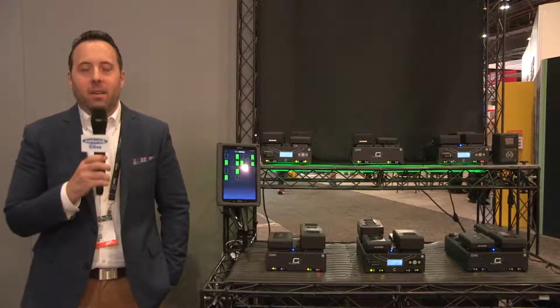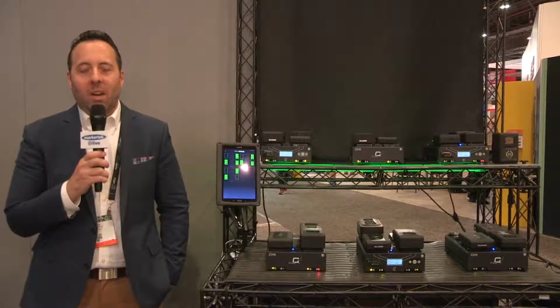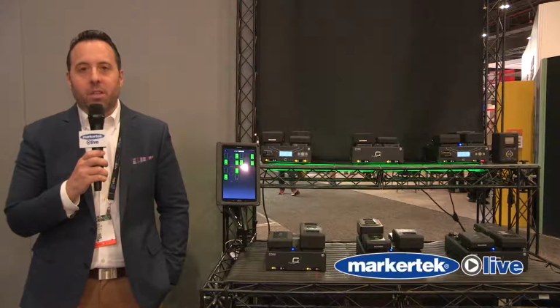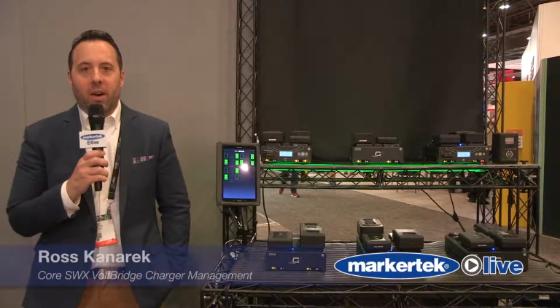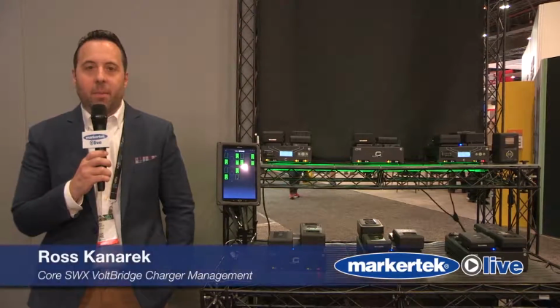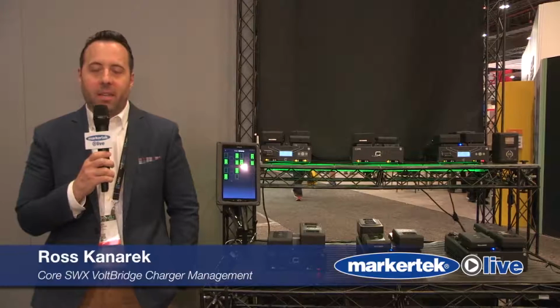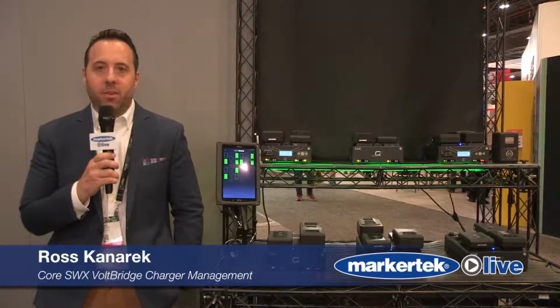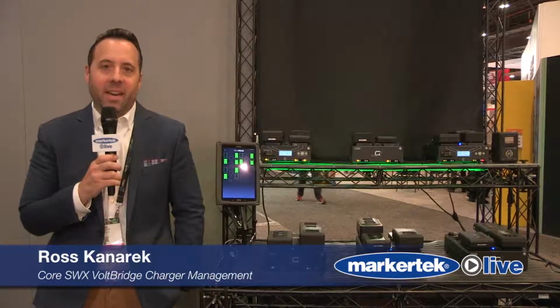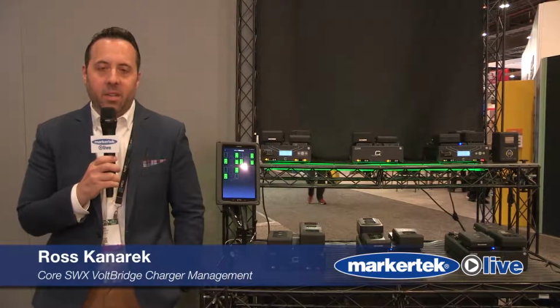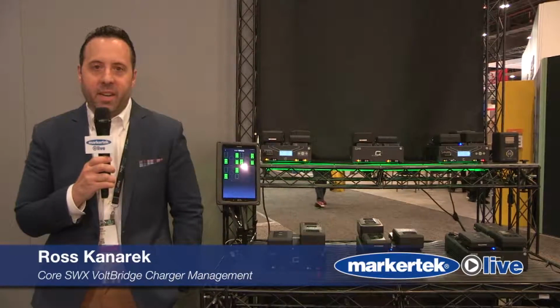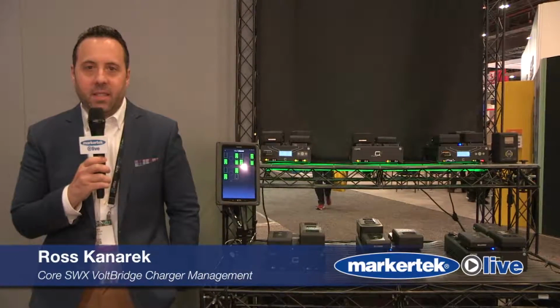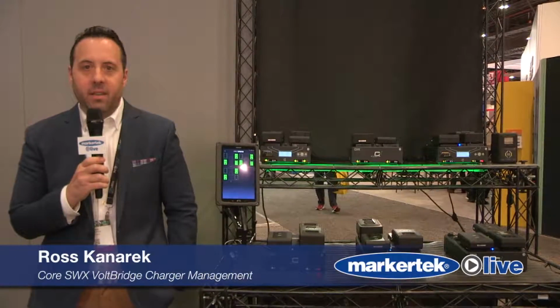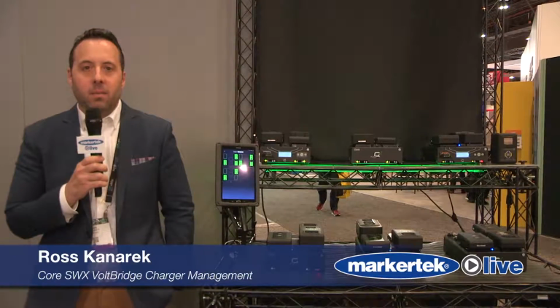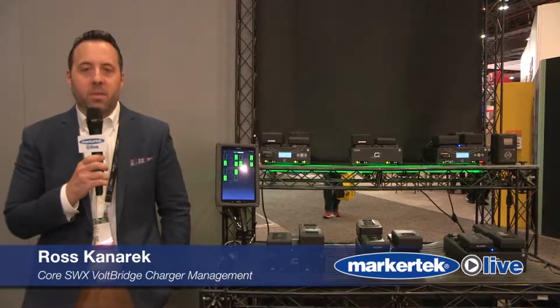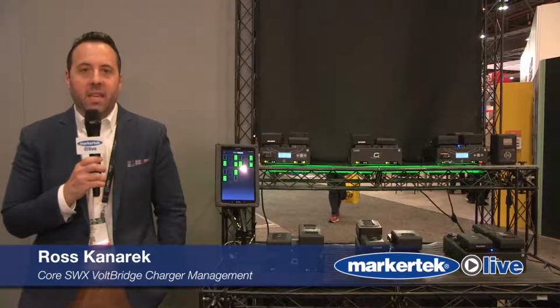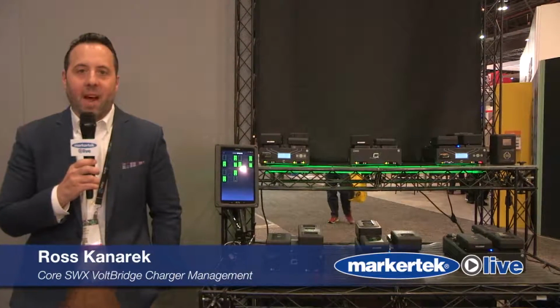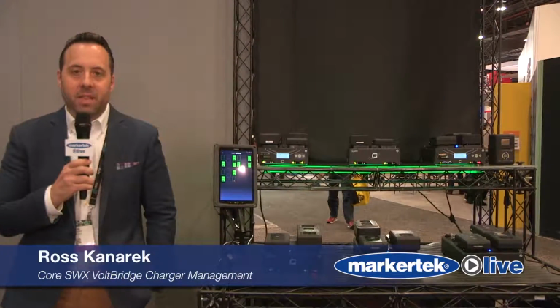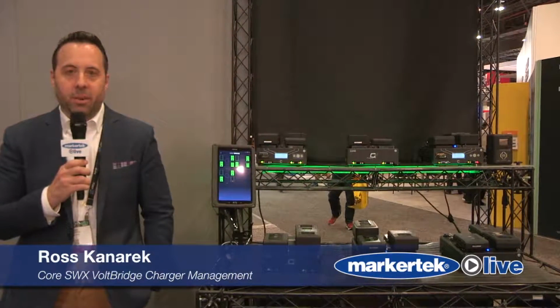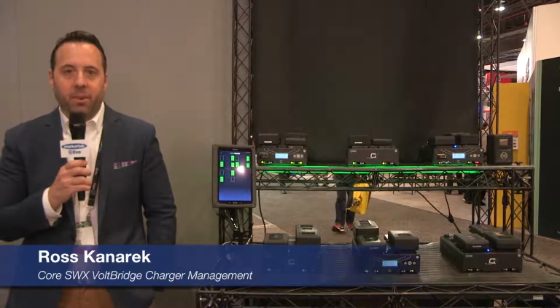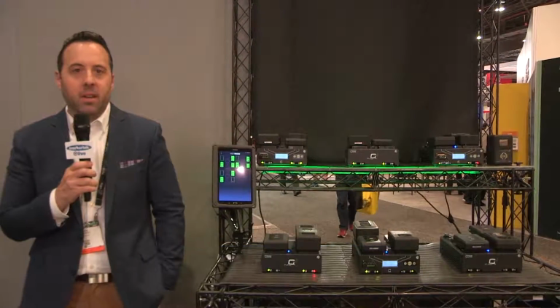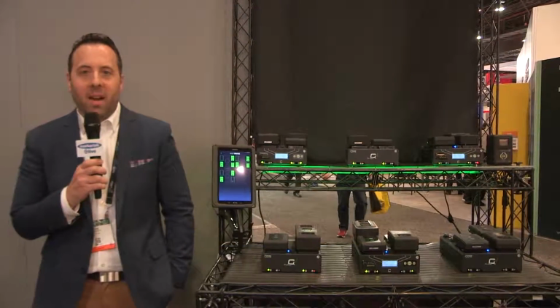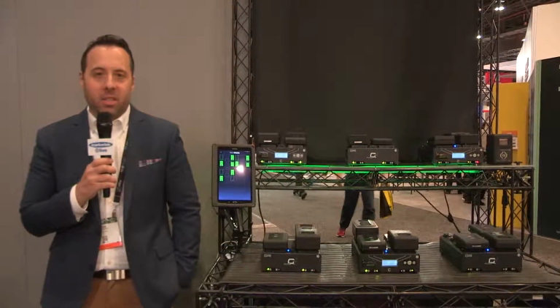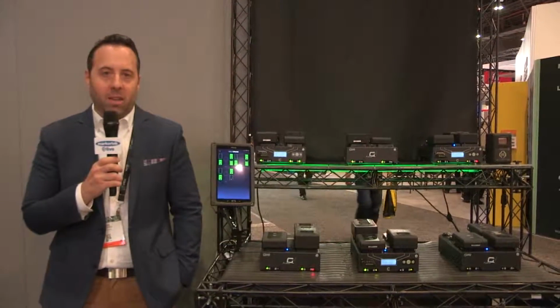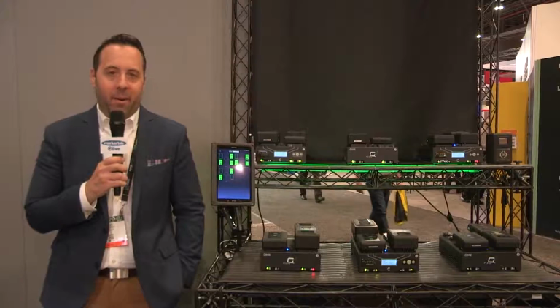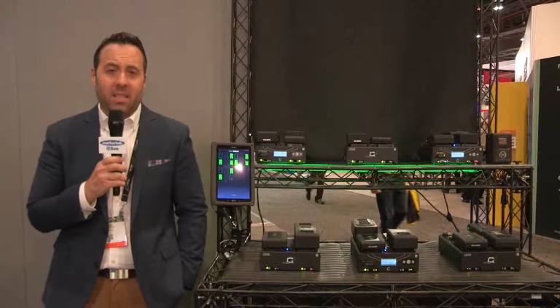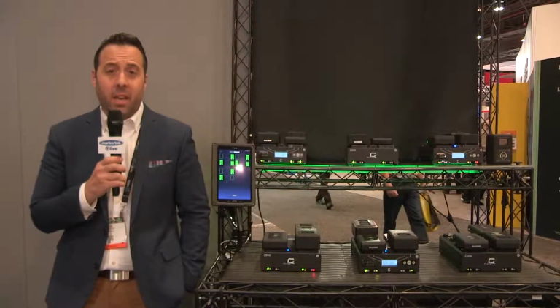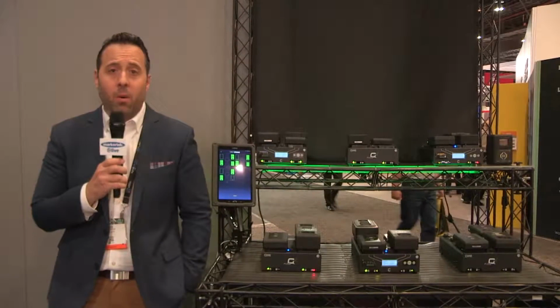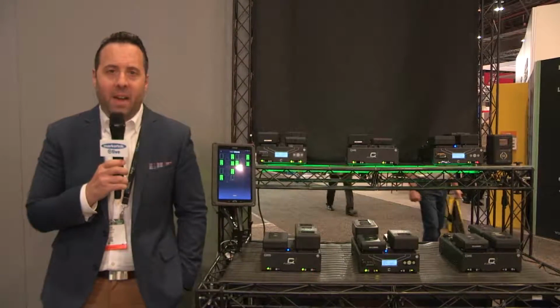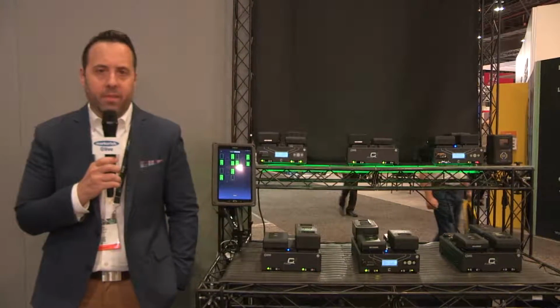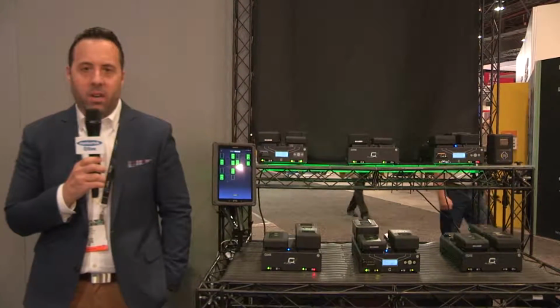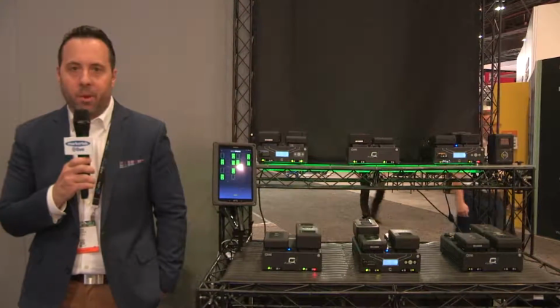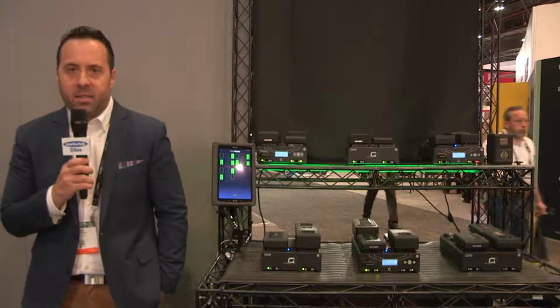Welcome to the Core SWX booth at NAB 2018, booth C5633. My name is Ross Kanrek, CEO and founder of Core SWX.